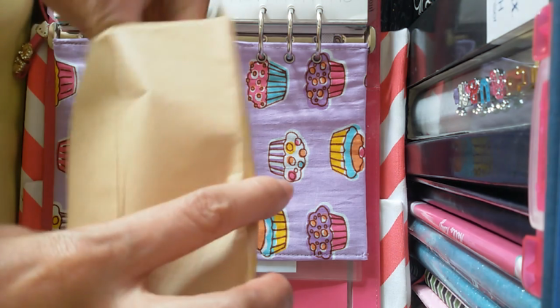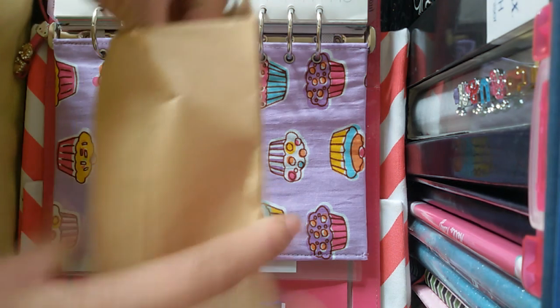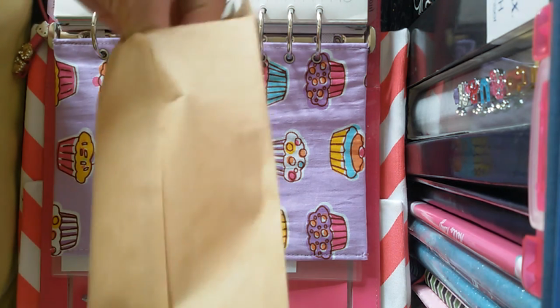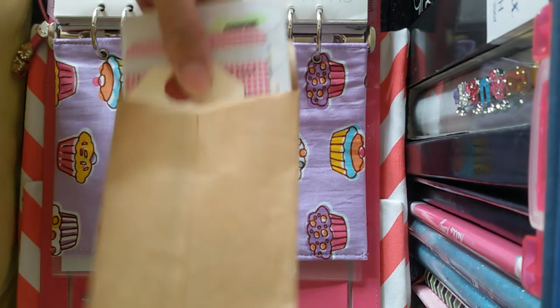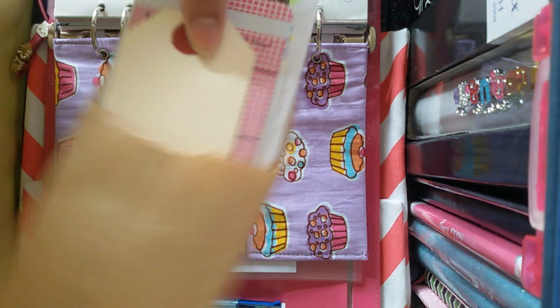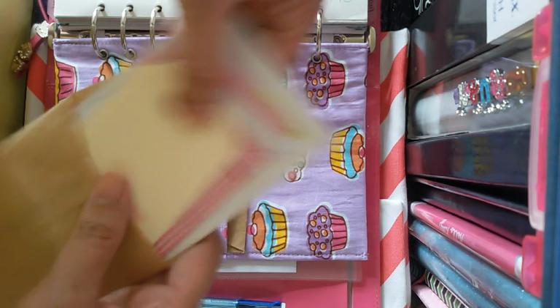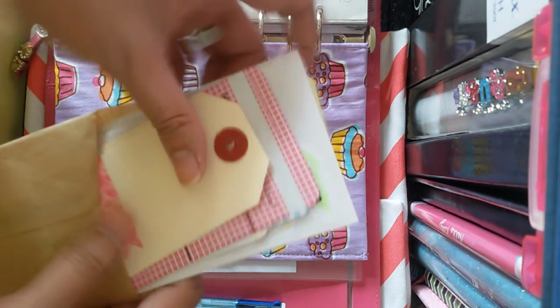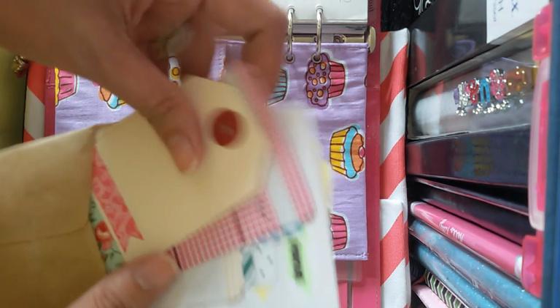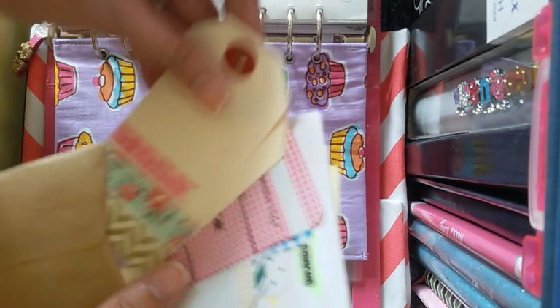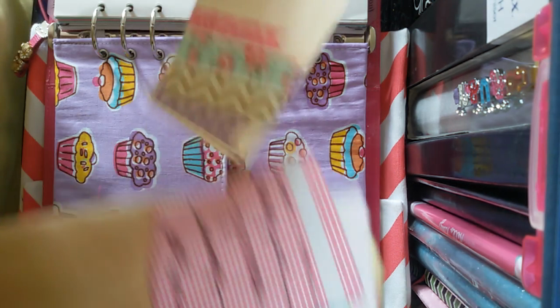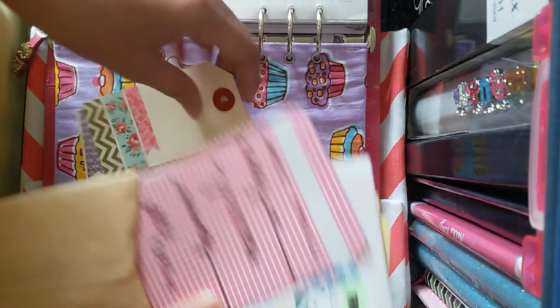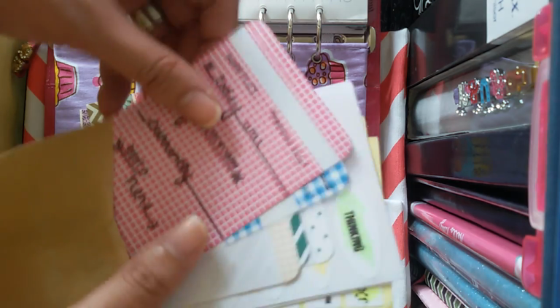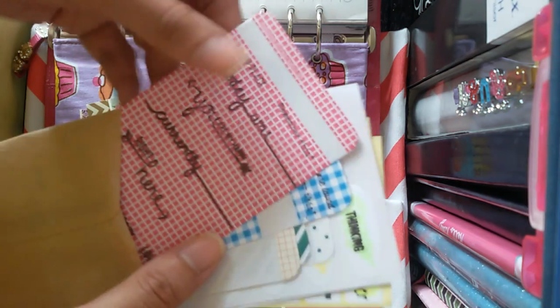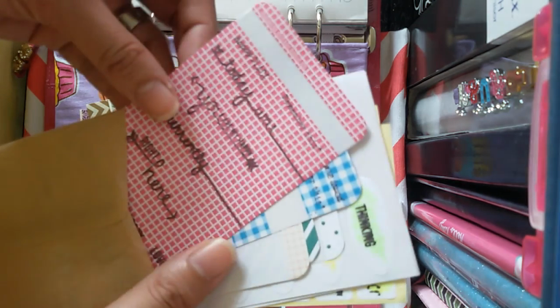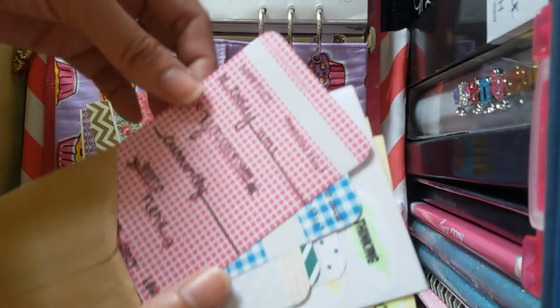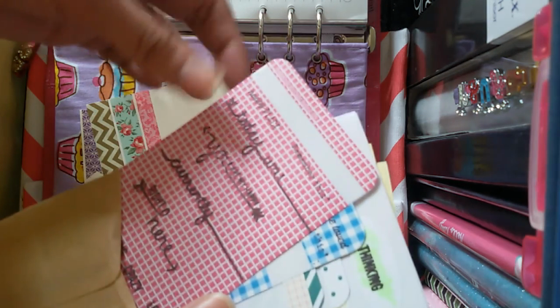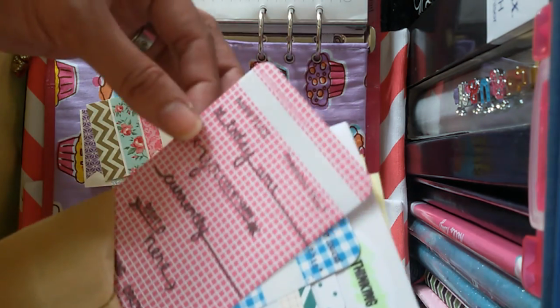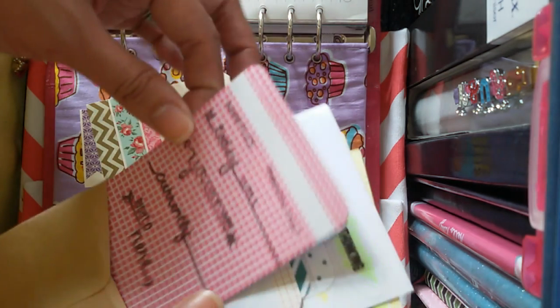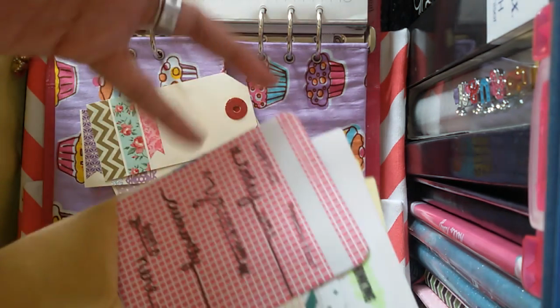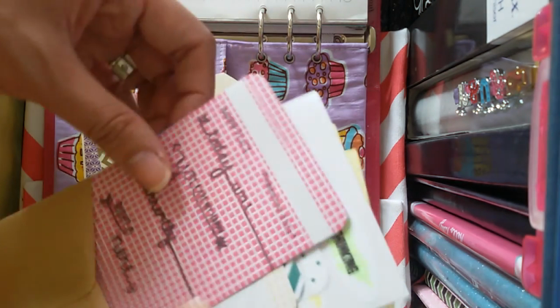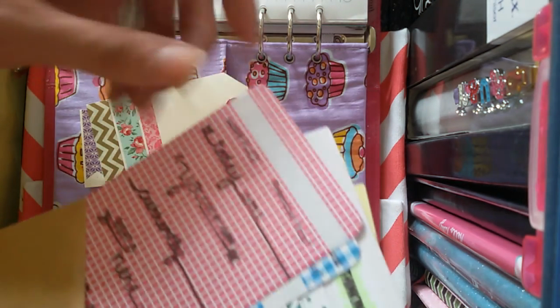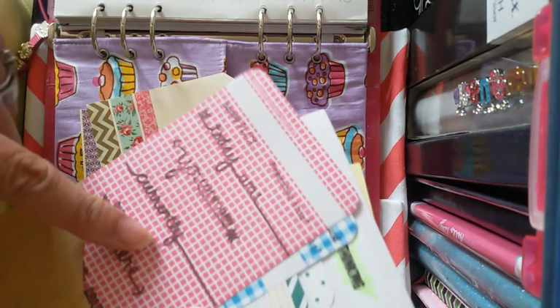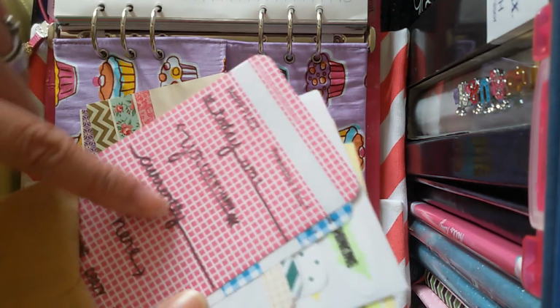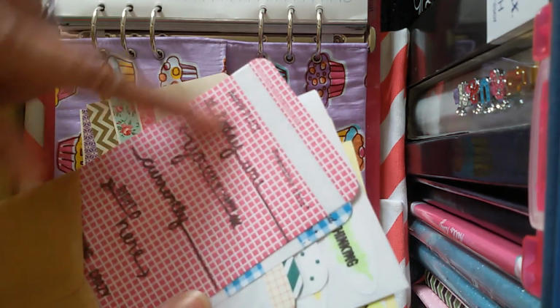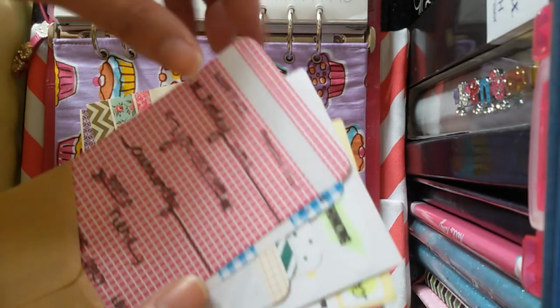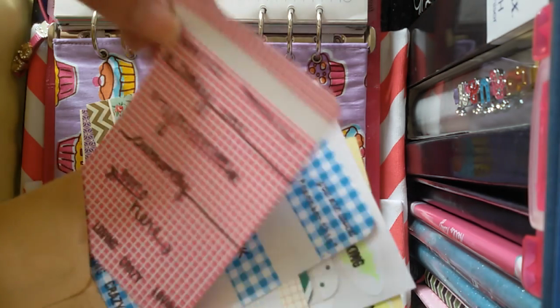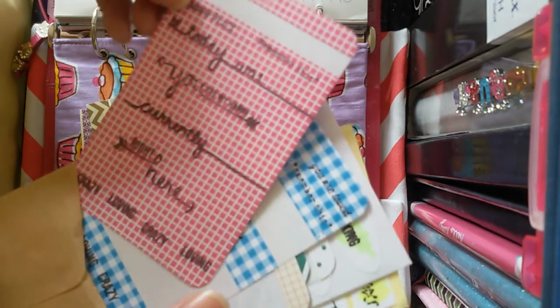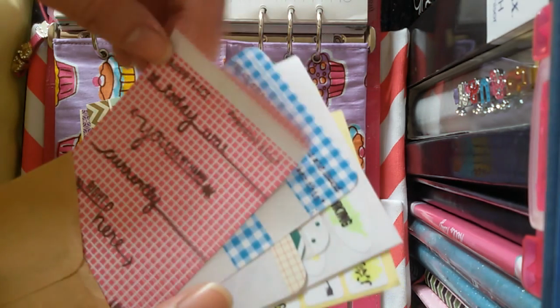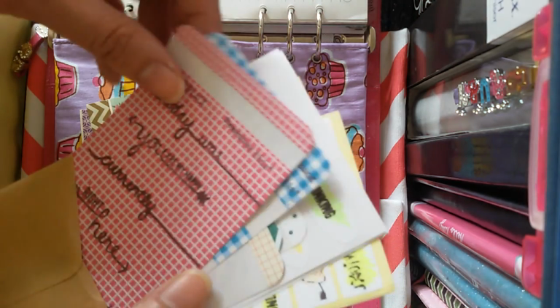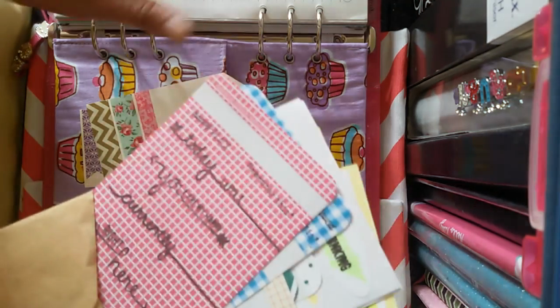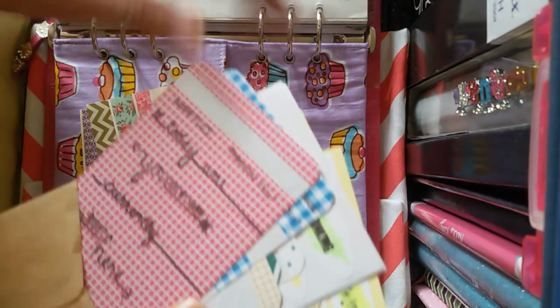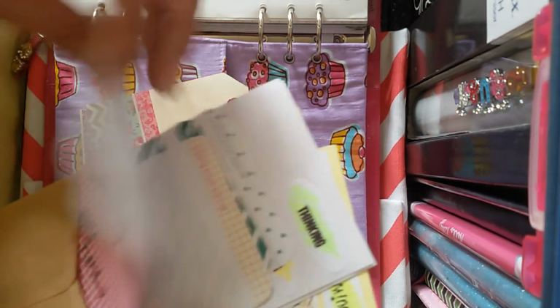And here are some DIY or handmade stickers from Teacher Chinky as well. She stamped the masking sticker set, which I am also using in this particular planner.